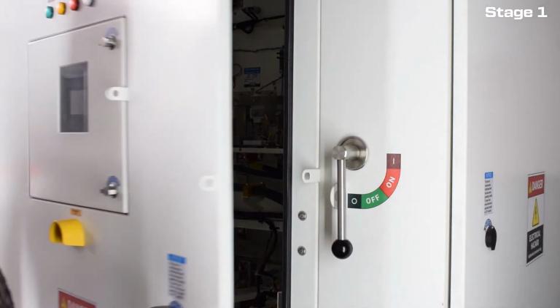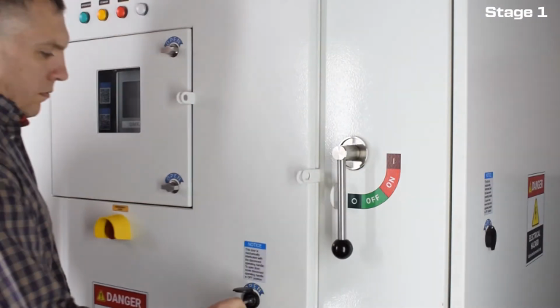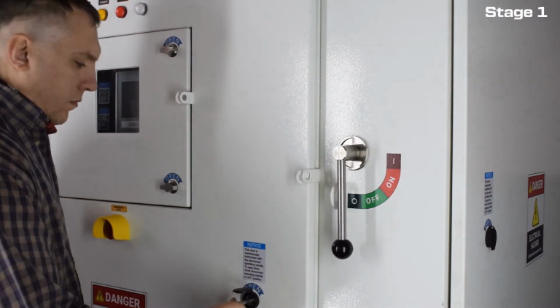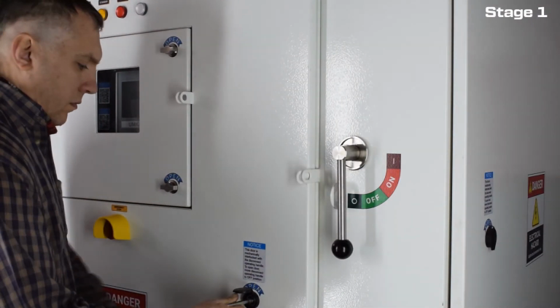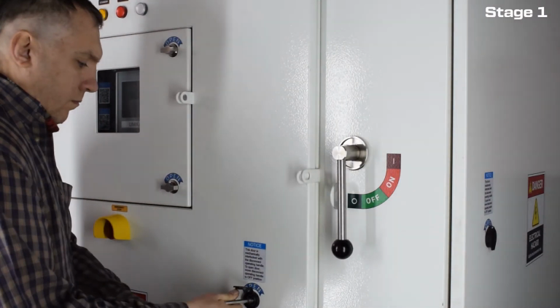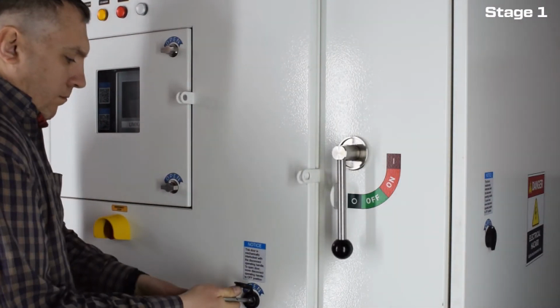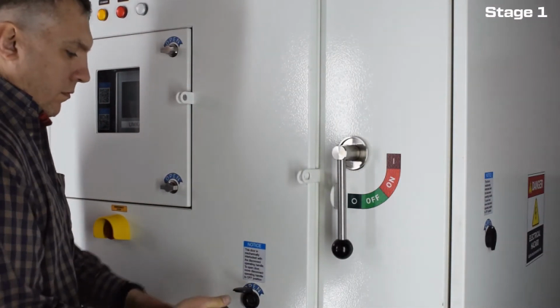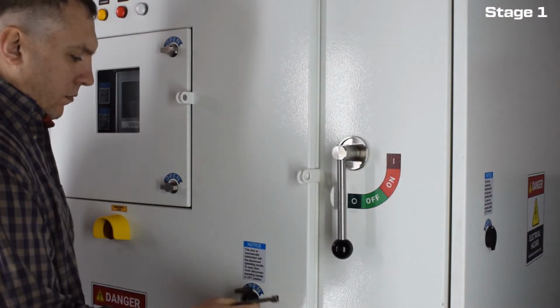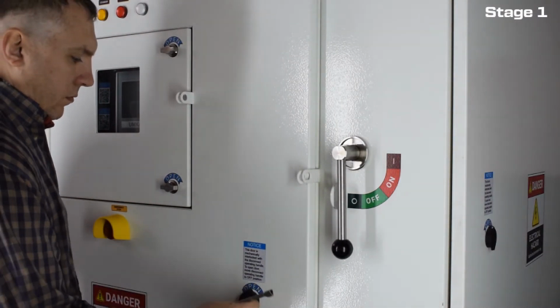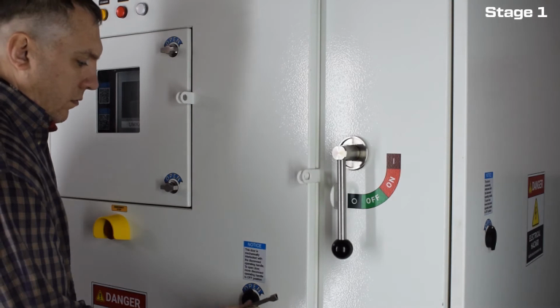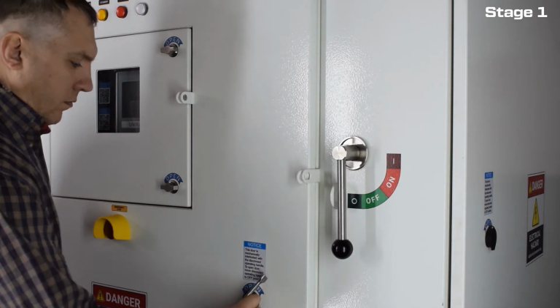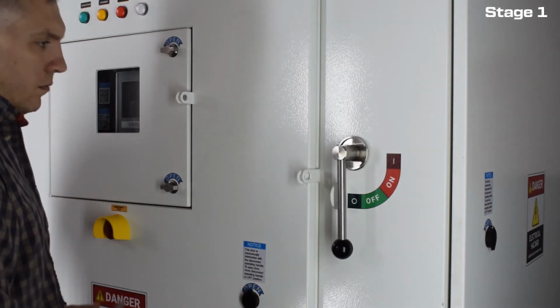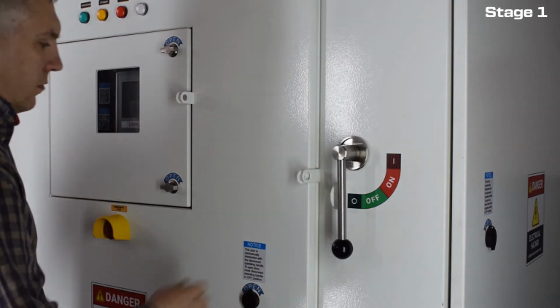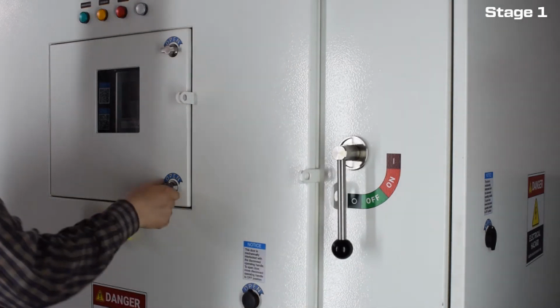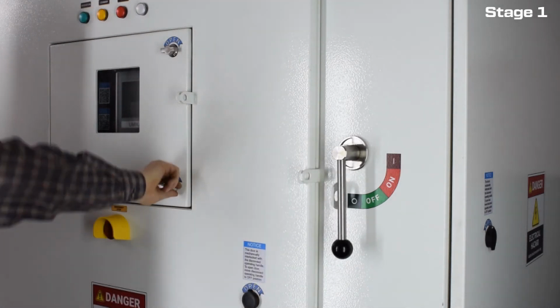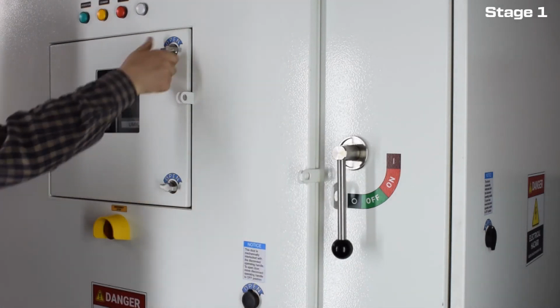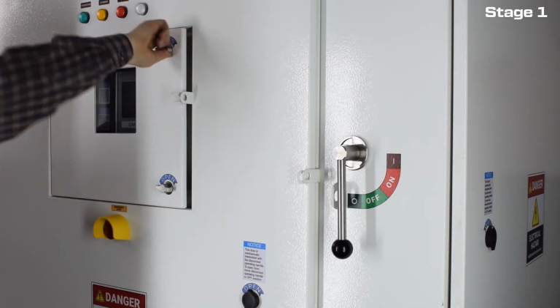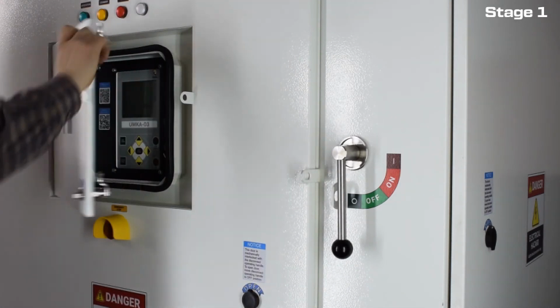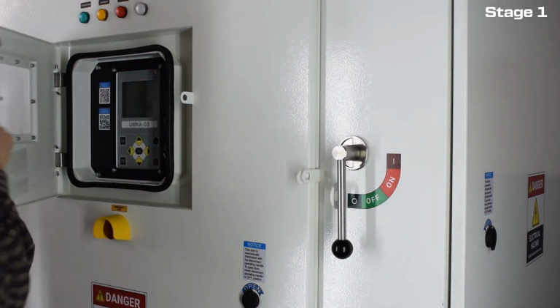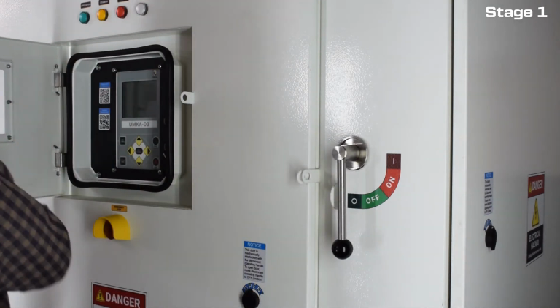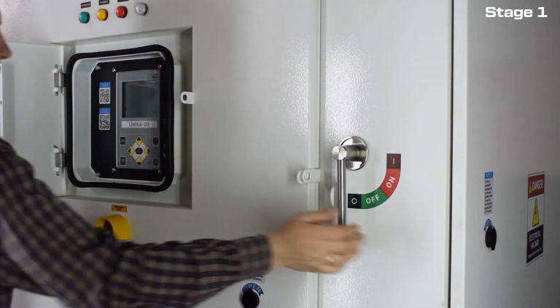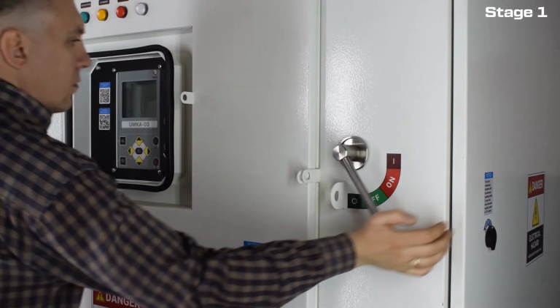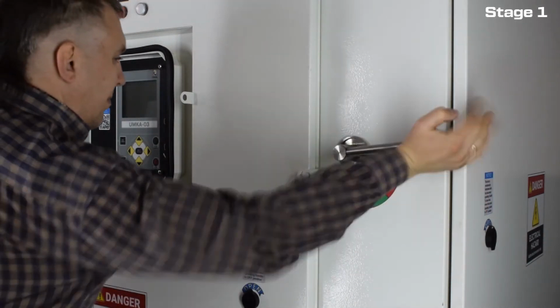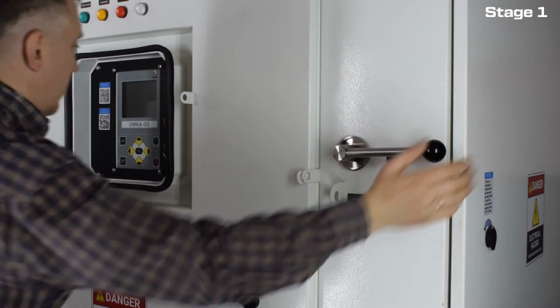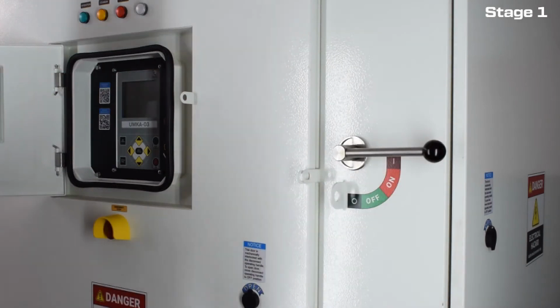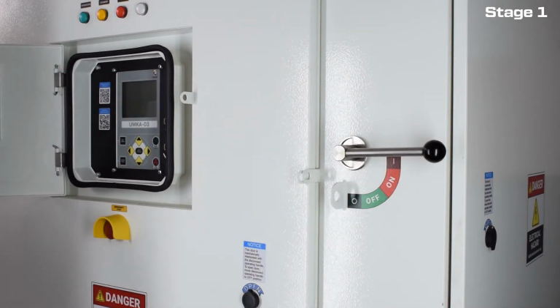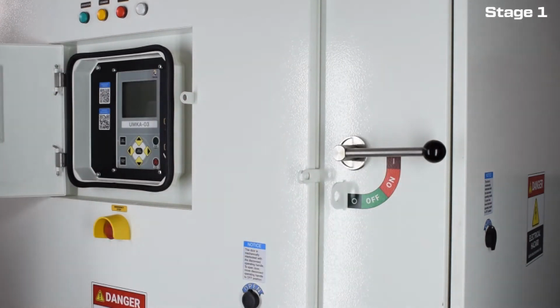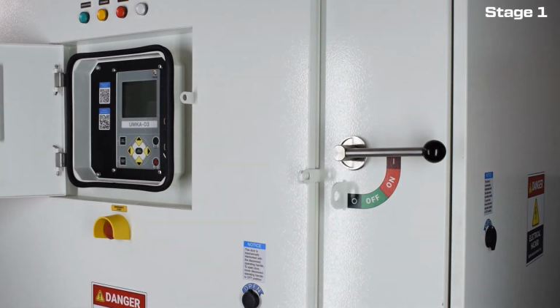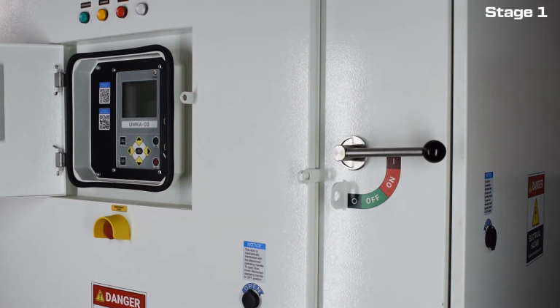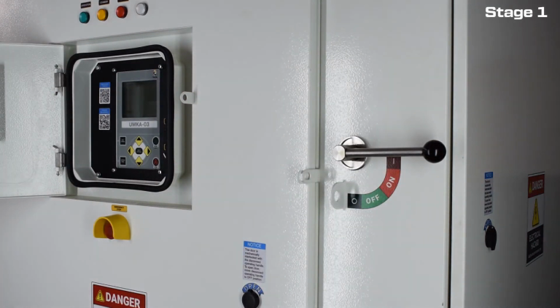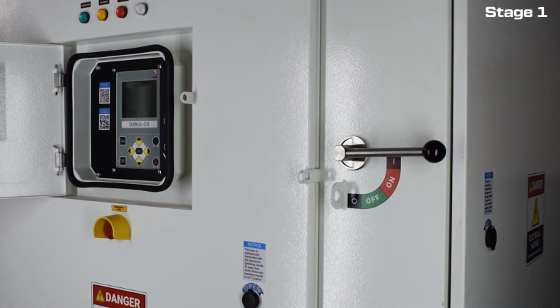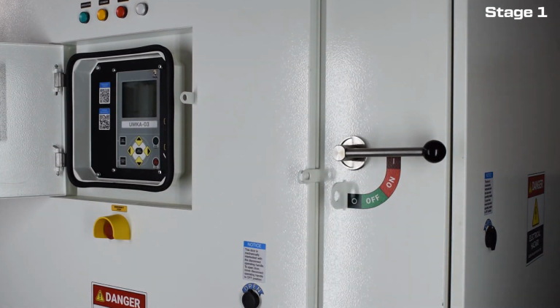Make sure the doors are securely locked. Turn on the VSD. The VSD is ready to operate.